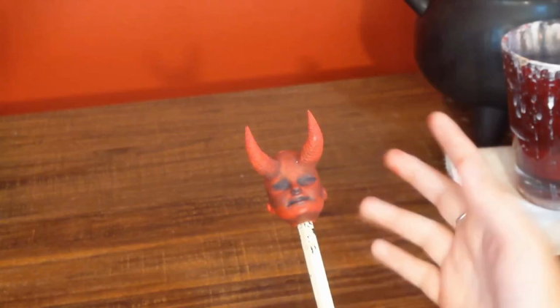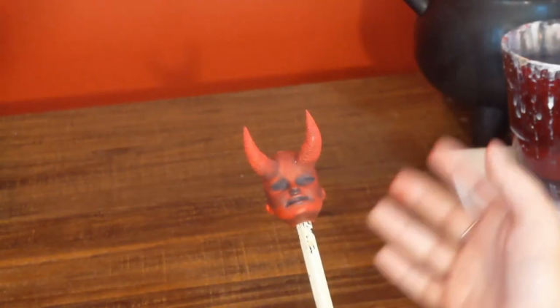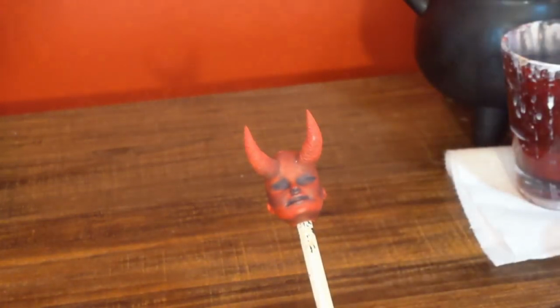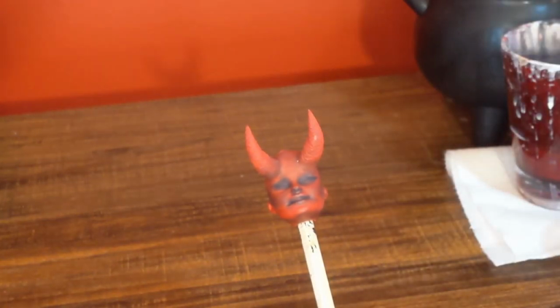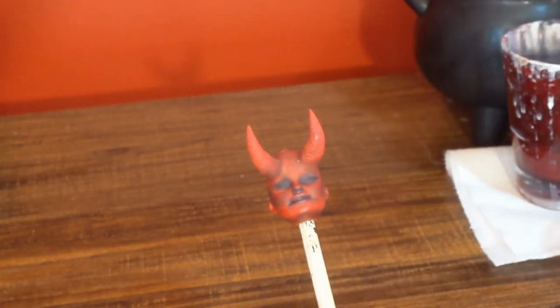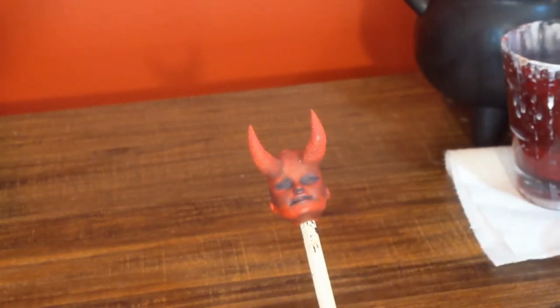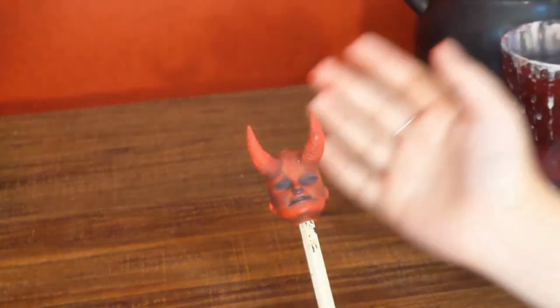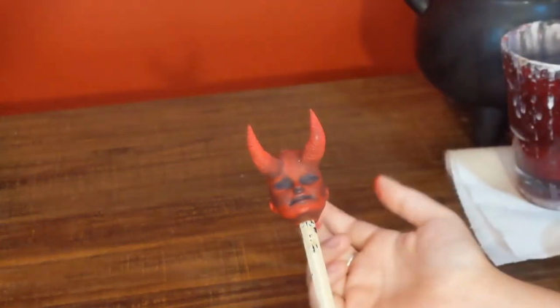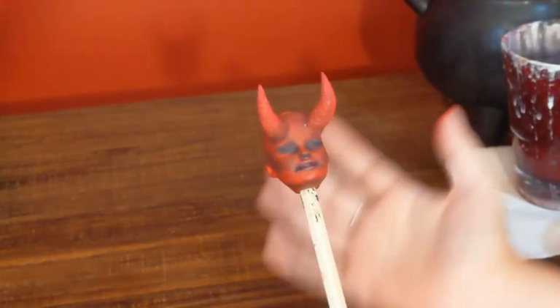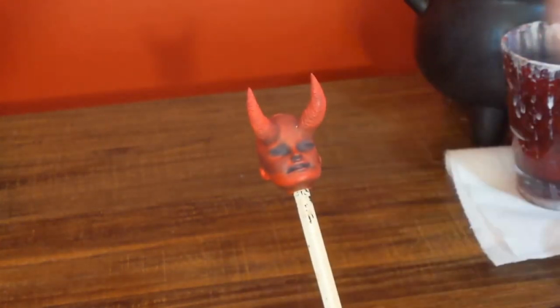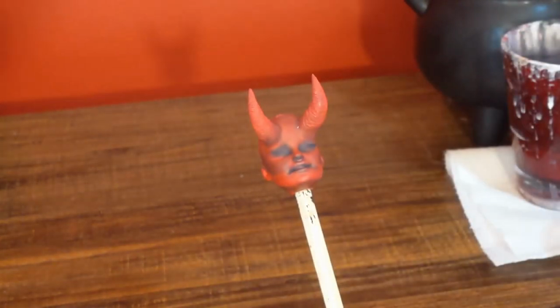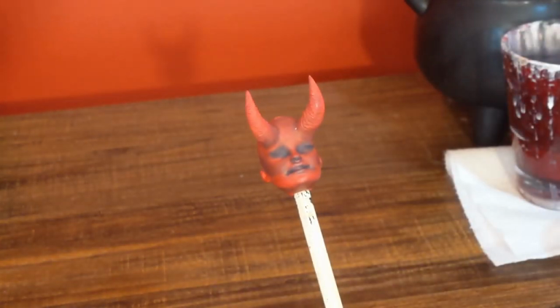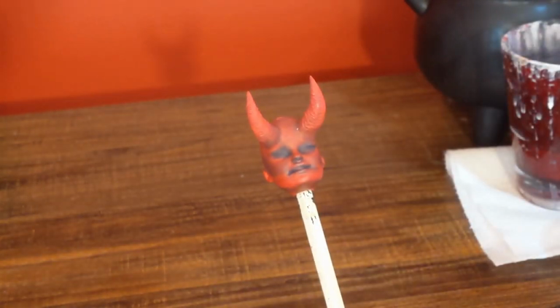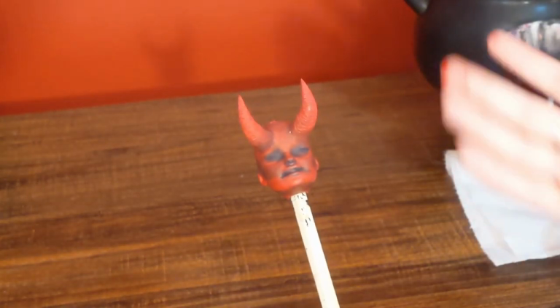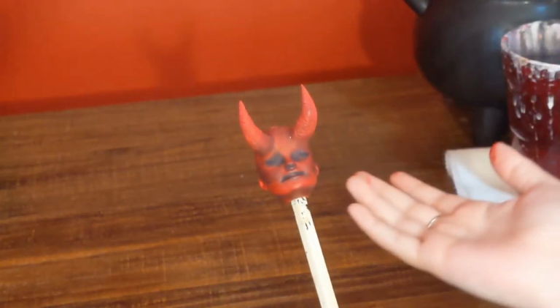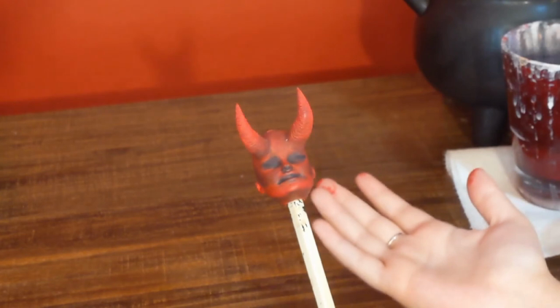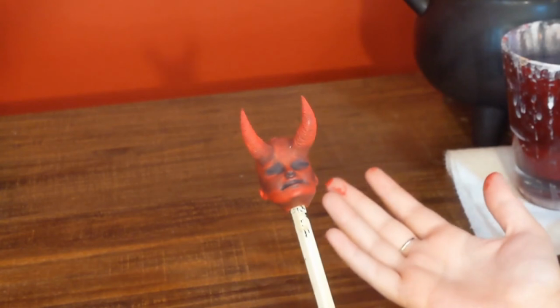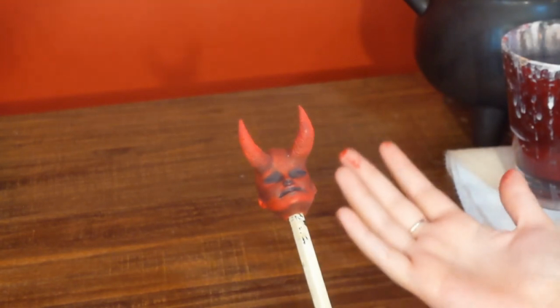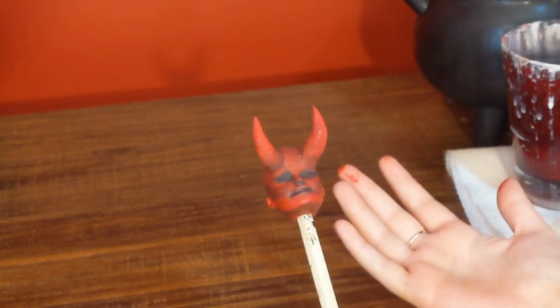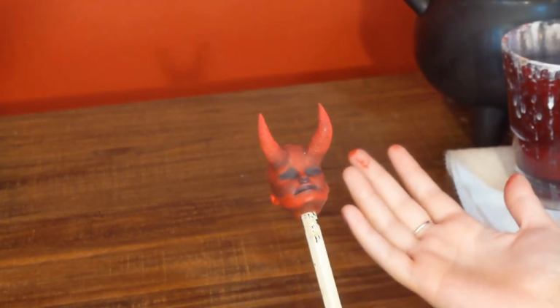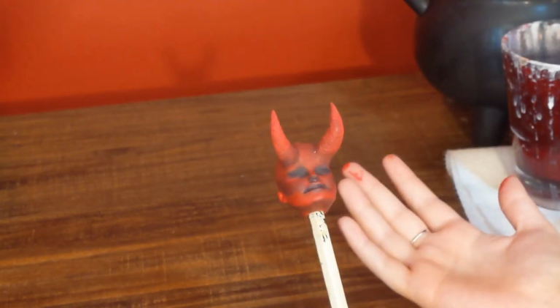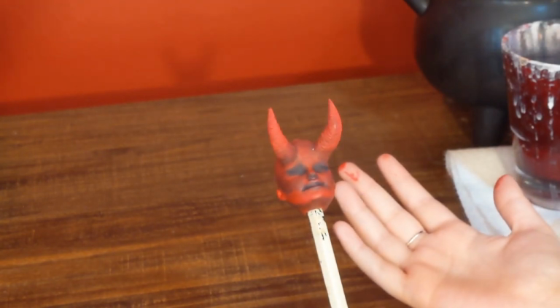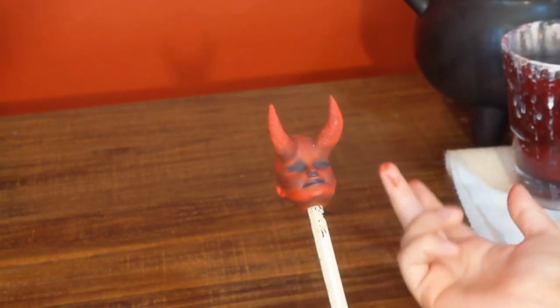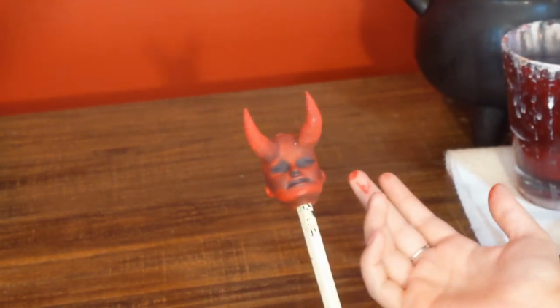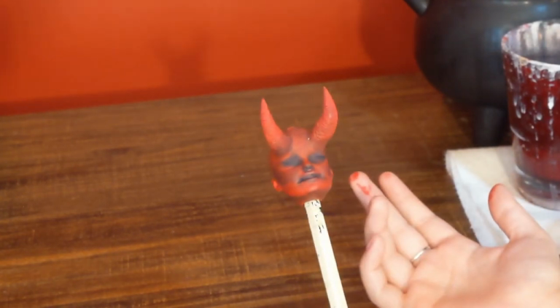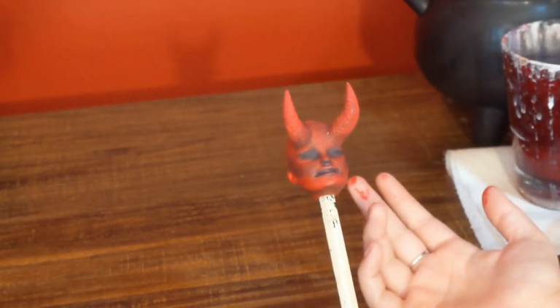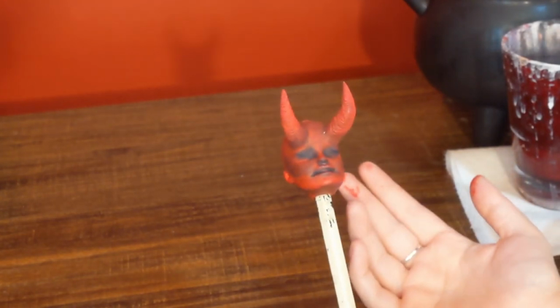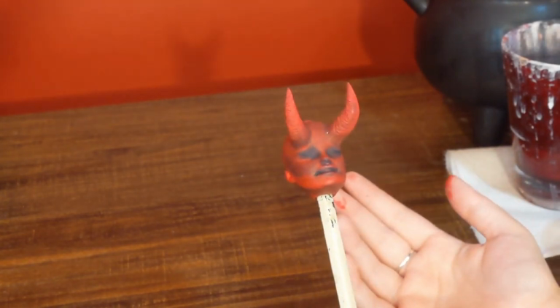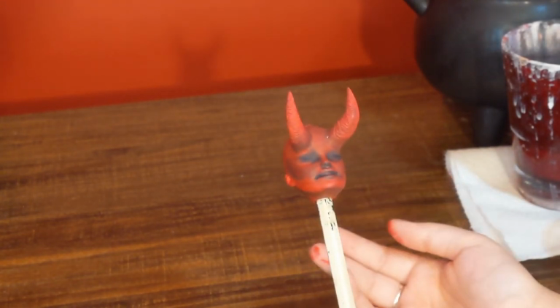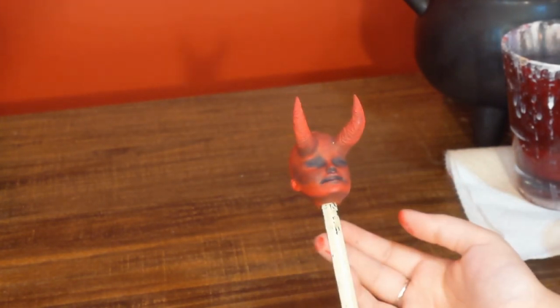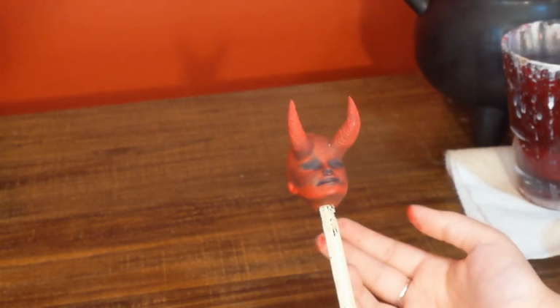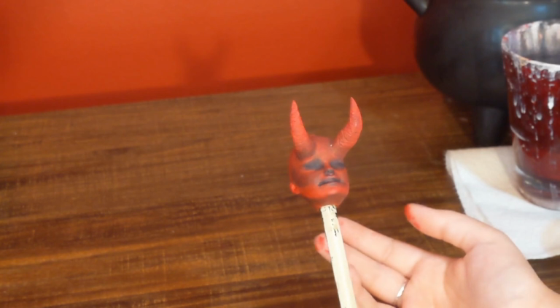How's it going everyone? Welcome back to my channel. Today I thought it'd be fun to revisit one of my abandoned projects and try to give her a new life.